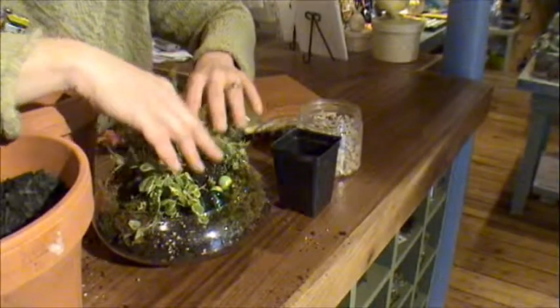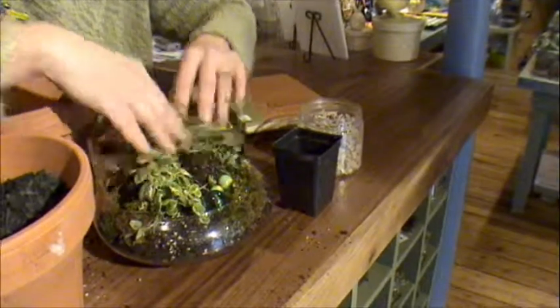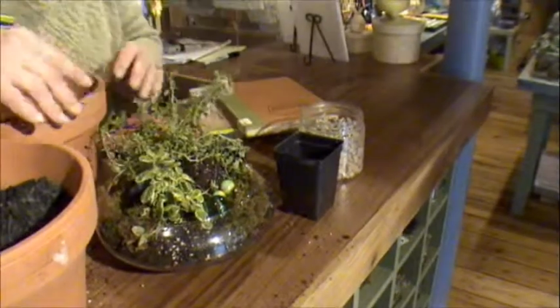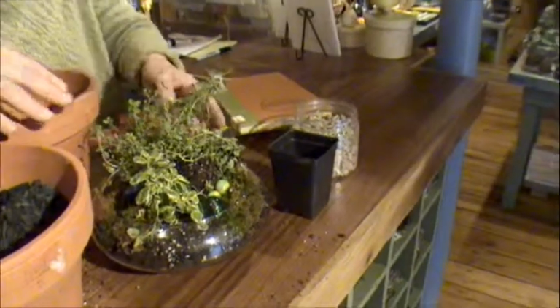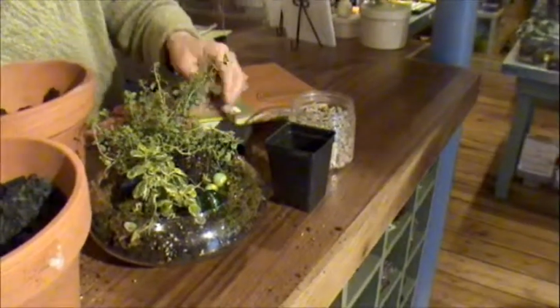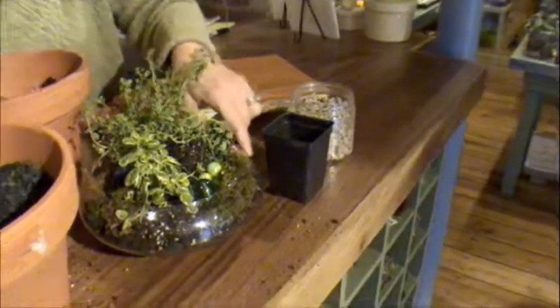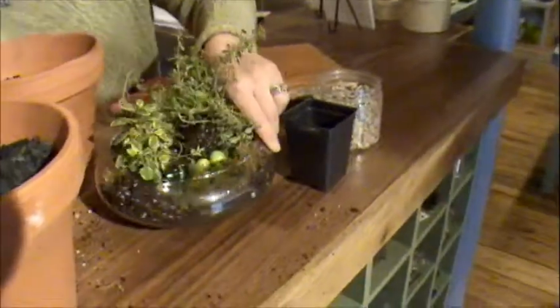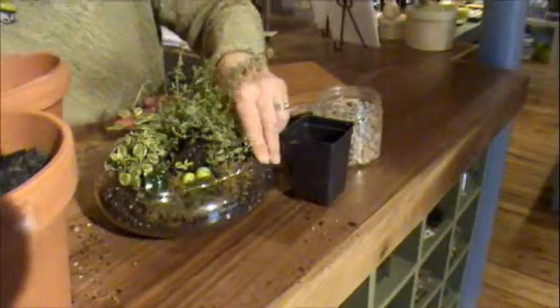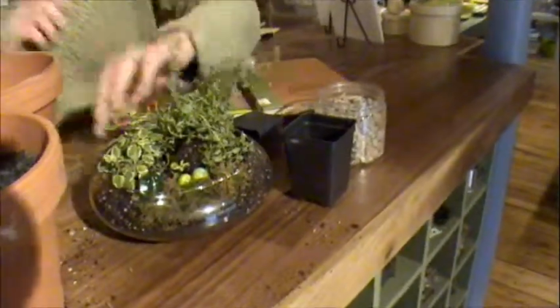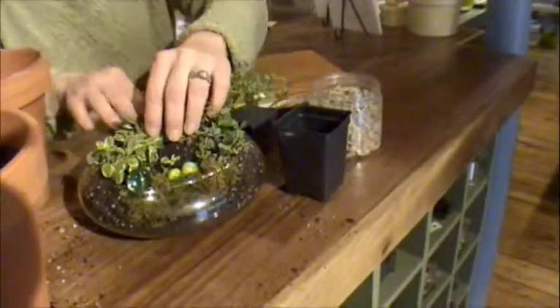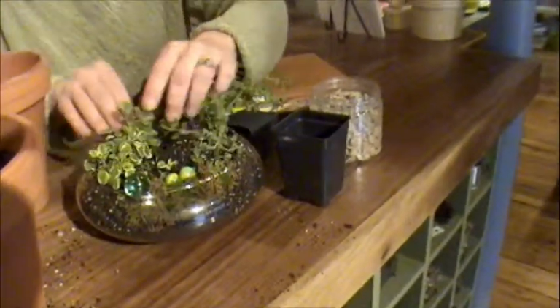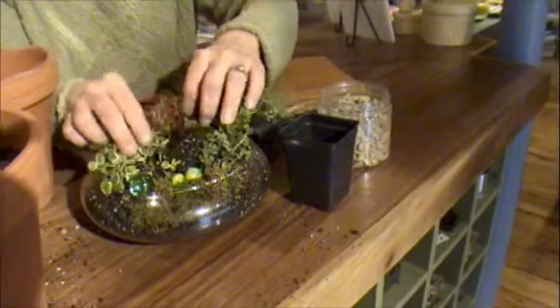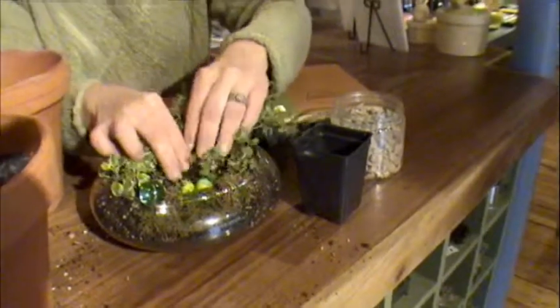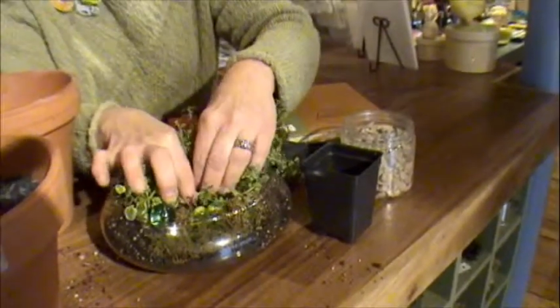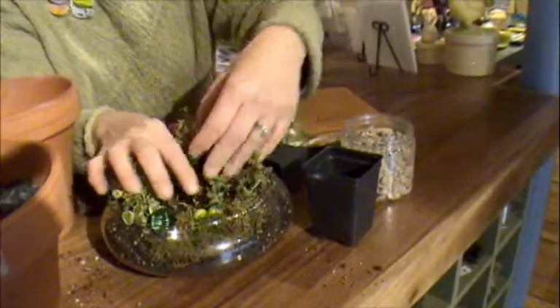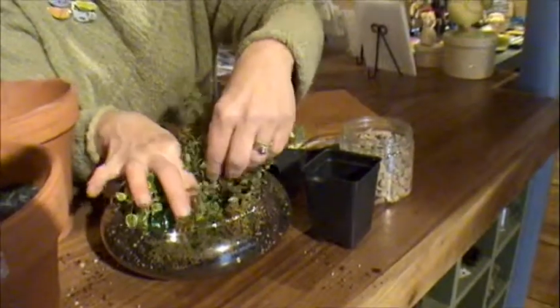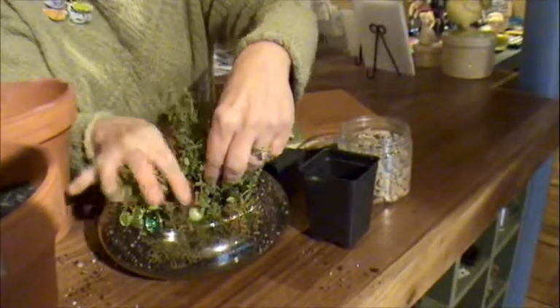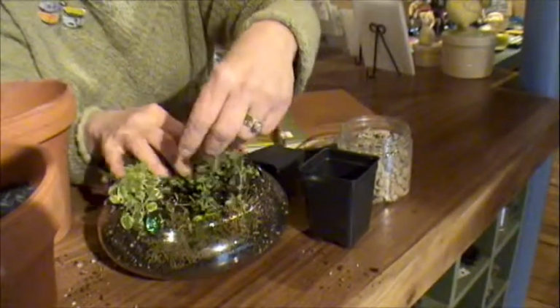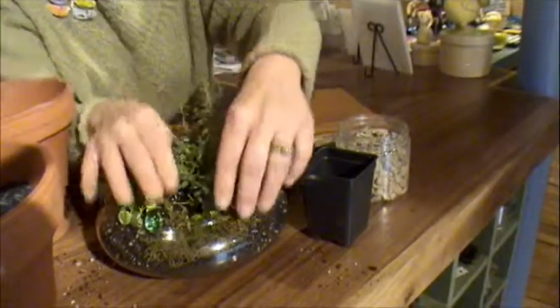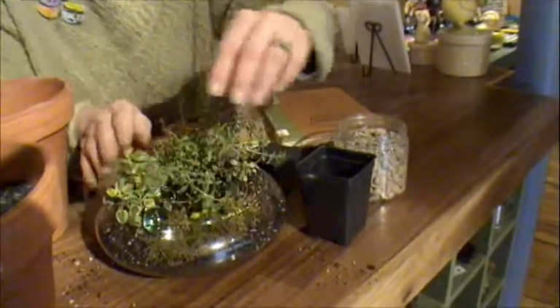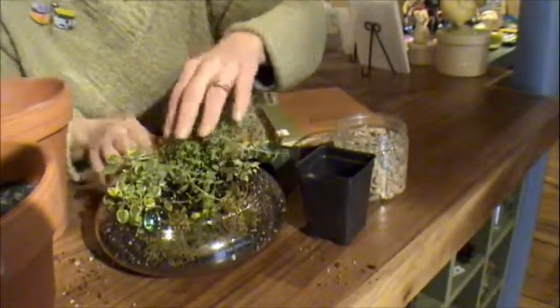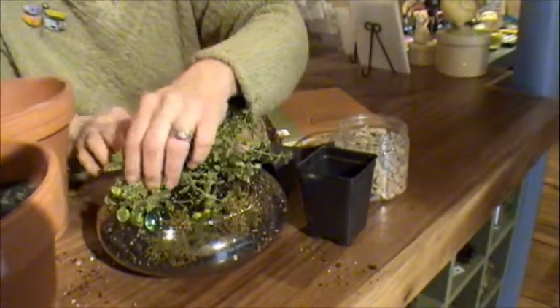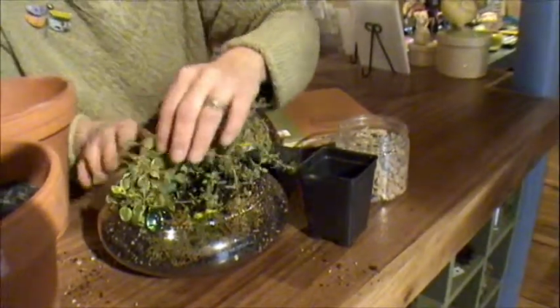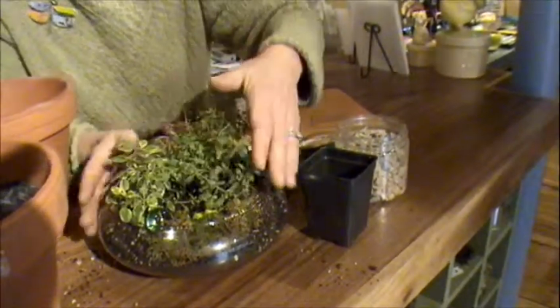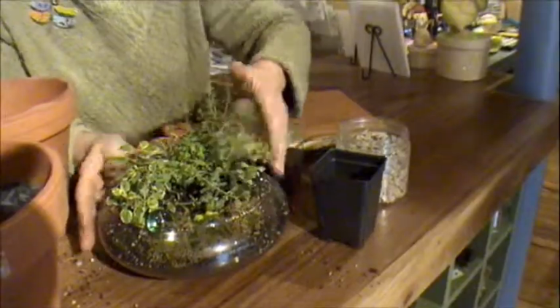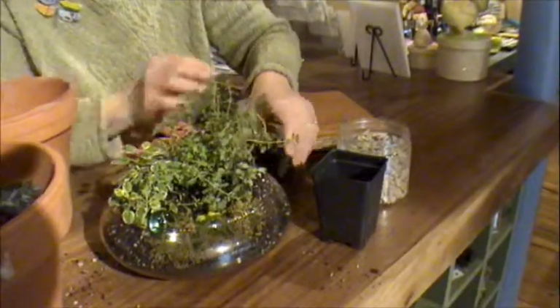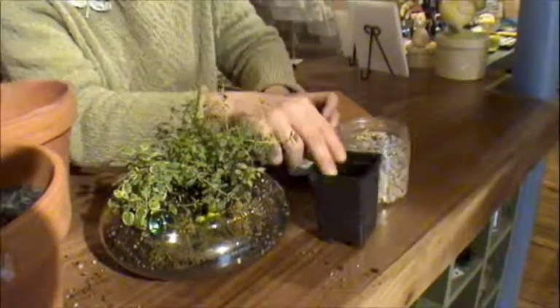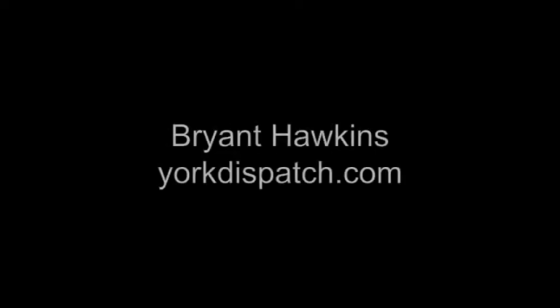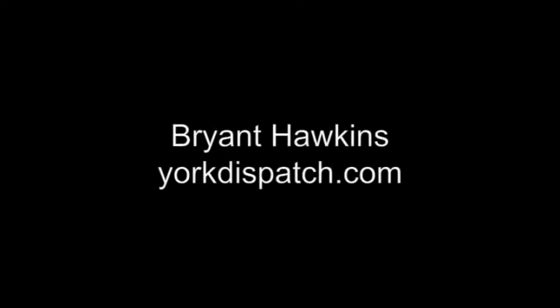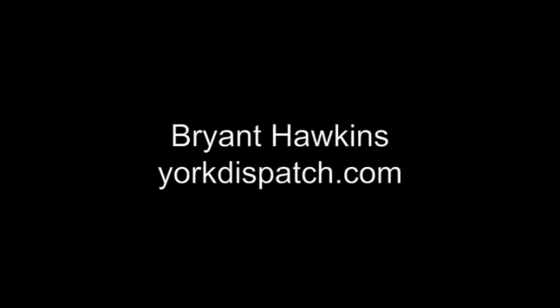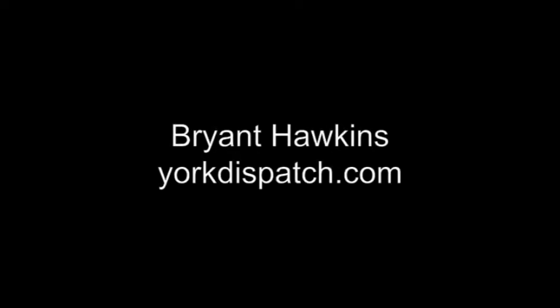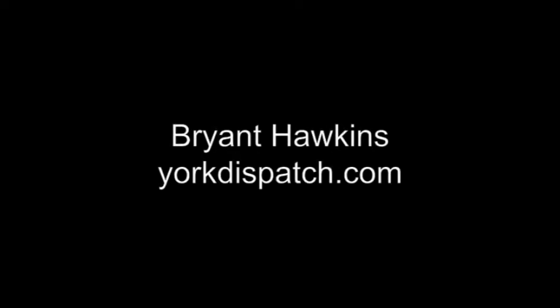And when you're all done, you can just water it and mist it. Keep it in a spot that's out of direct sunlight, and you'll have a miniature little greenhouse and something to enjoy all year long.